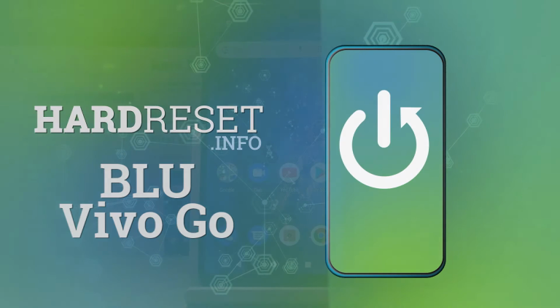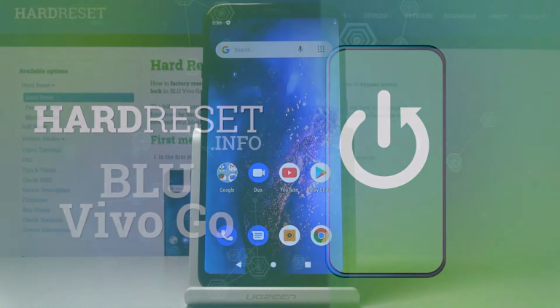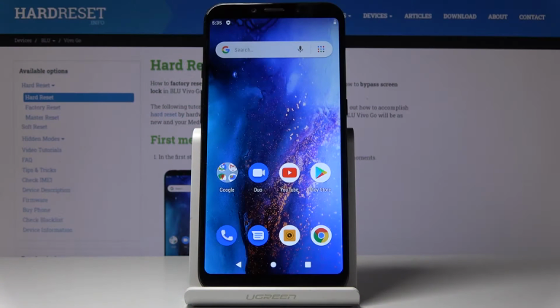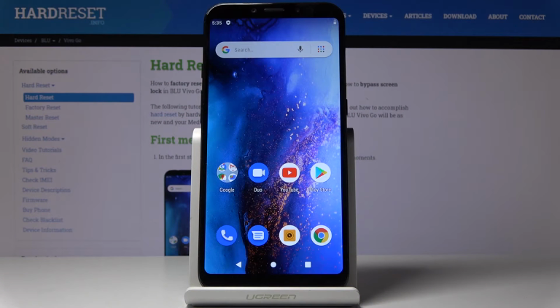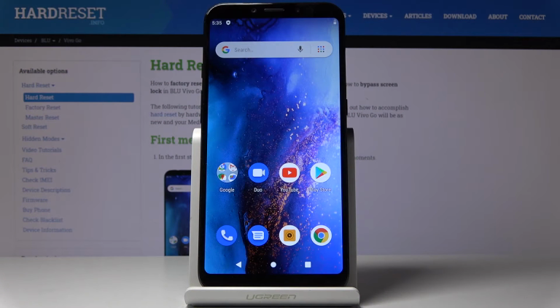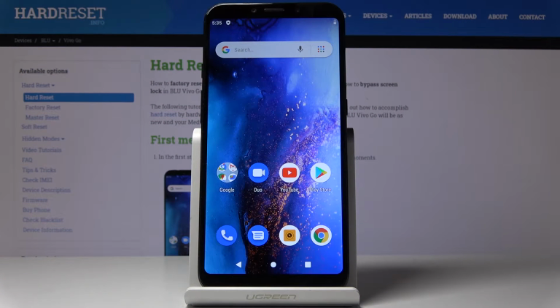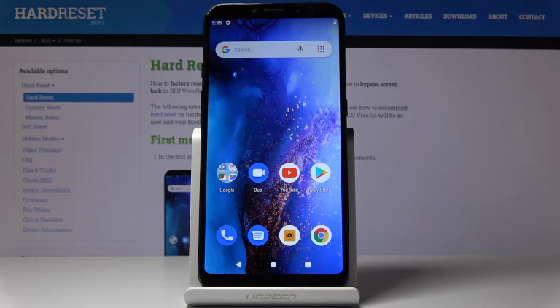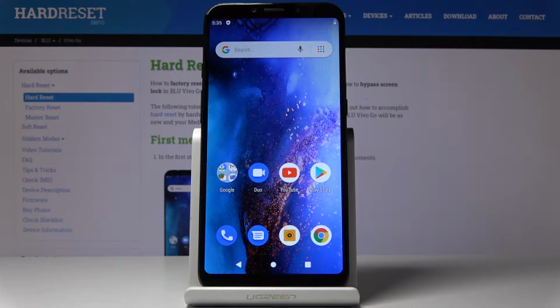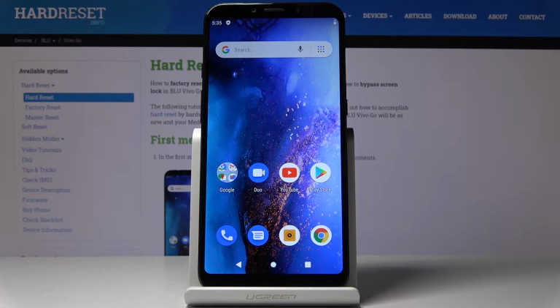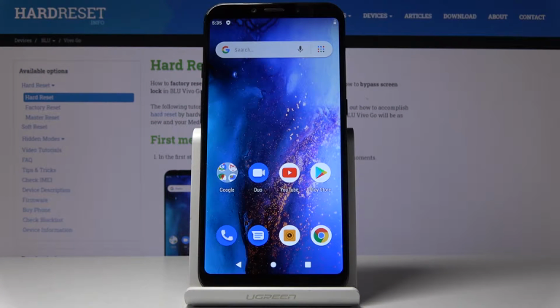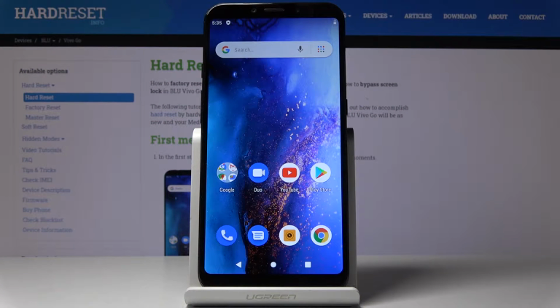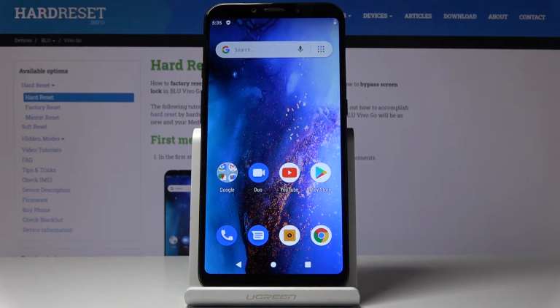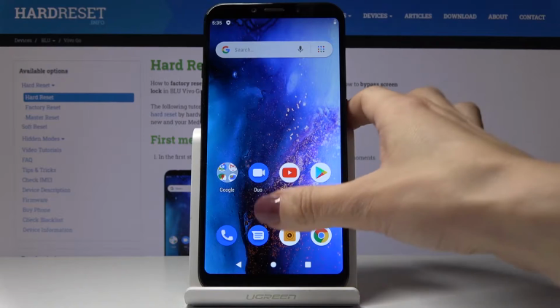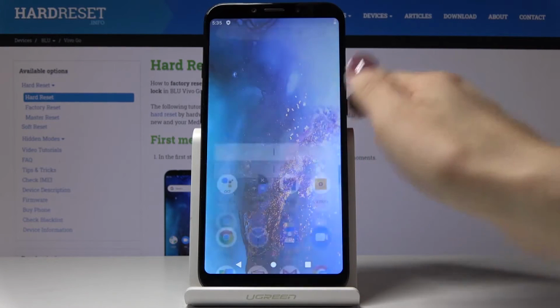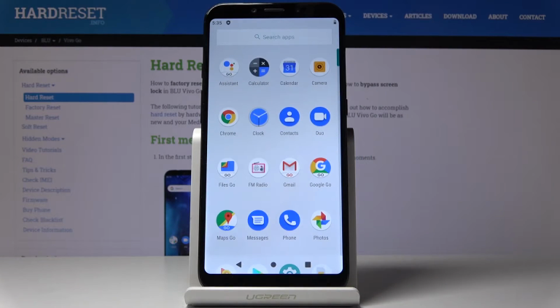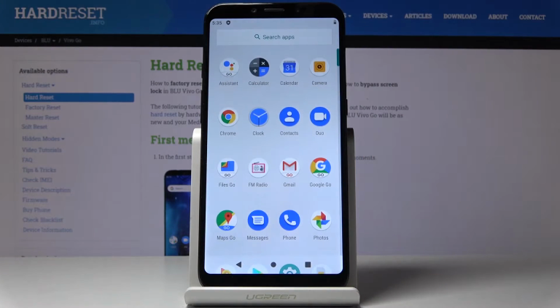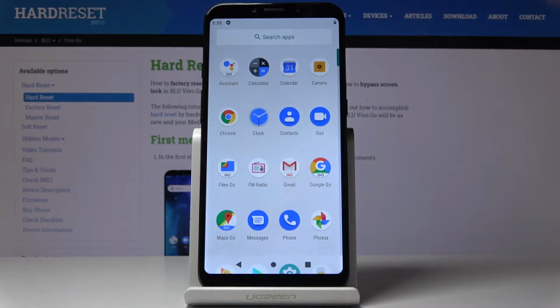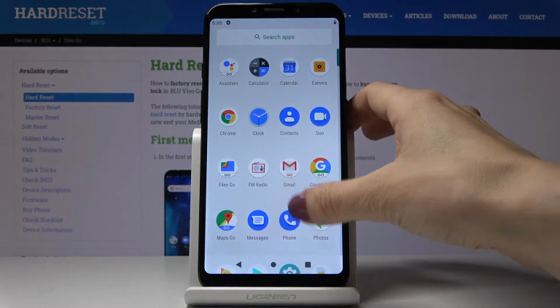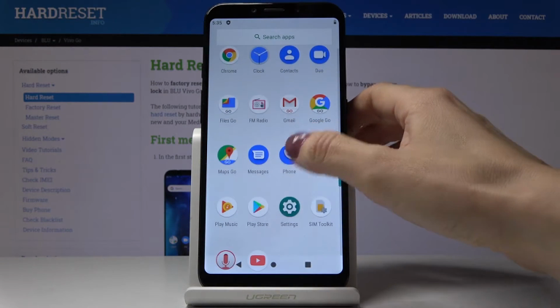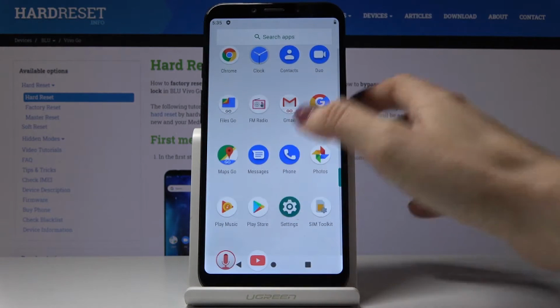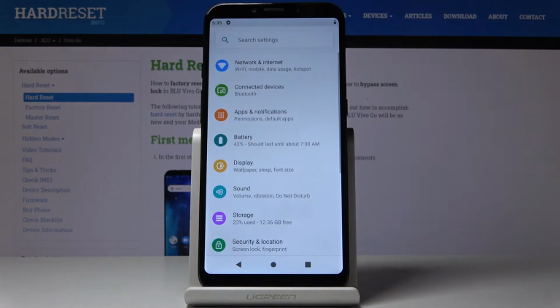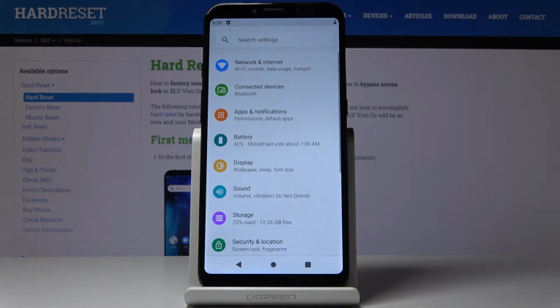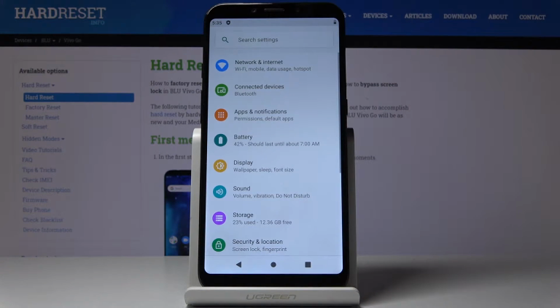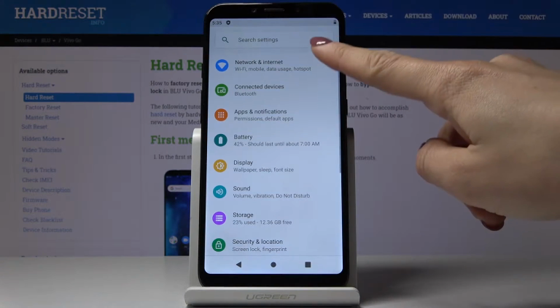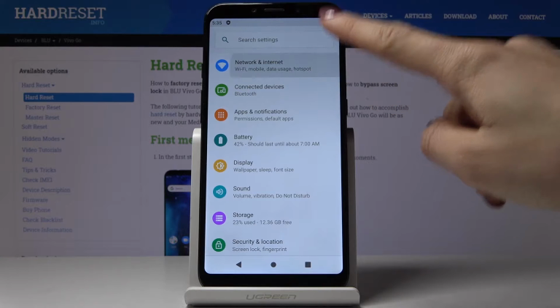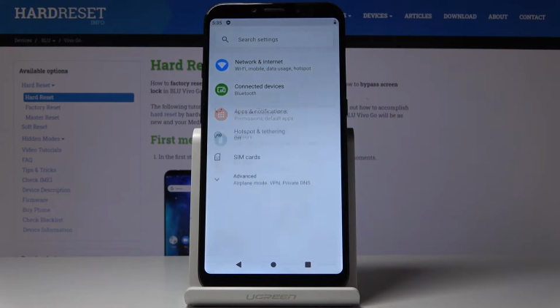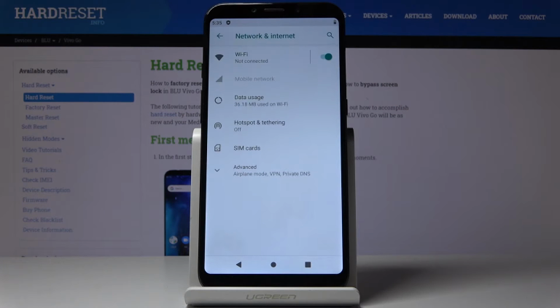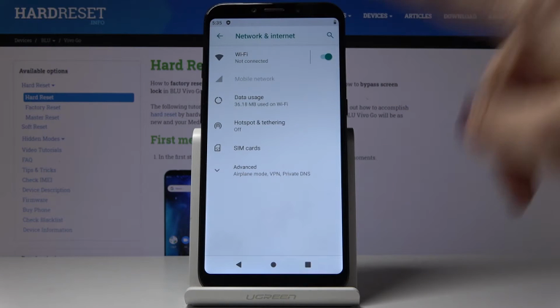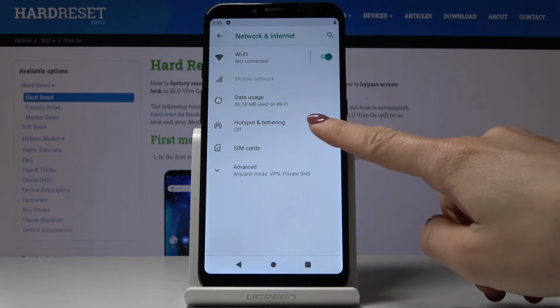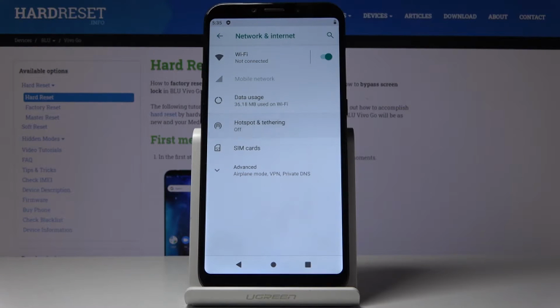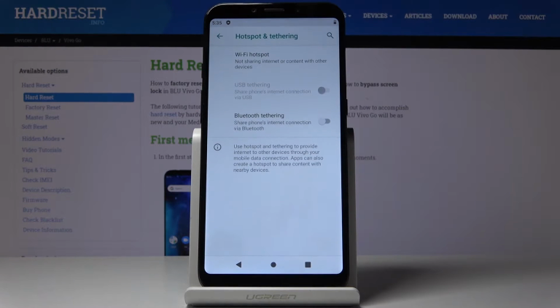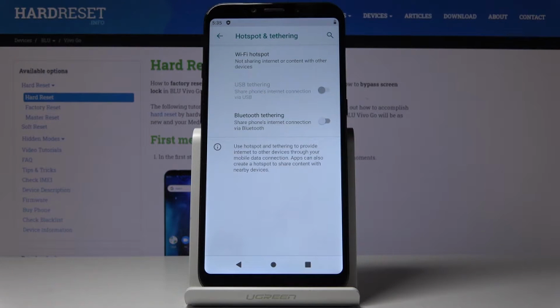Here I've got Blue Vivo Go and let me show you how to activate Portable Hotspot on the following device. First, let's open a list of all applications, then find and select Settings, then go to Network and Internet and pick Hotspot and Tethering.